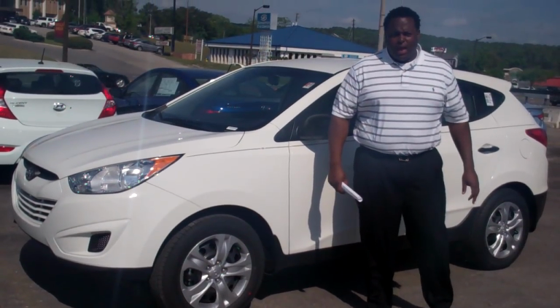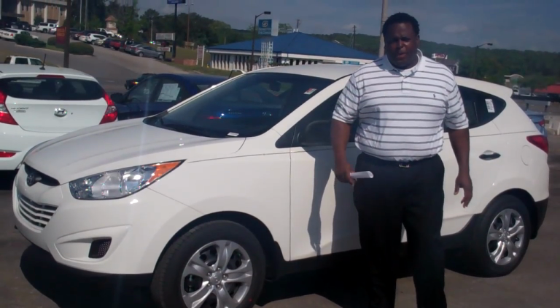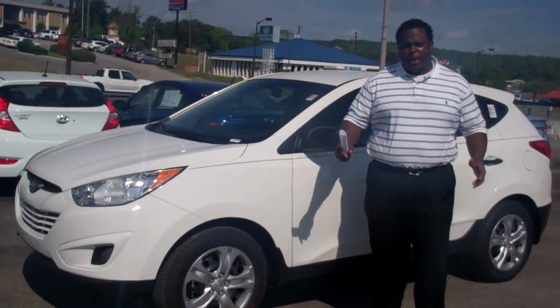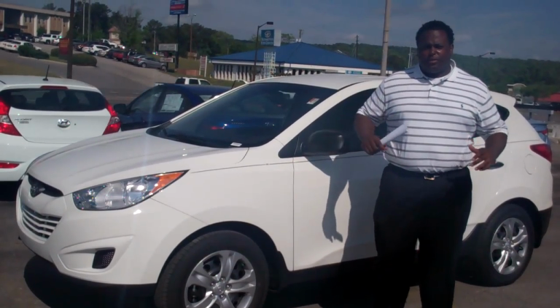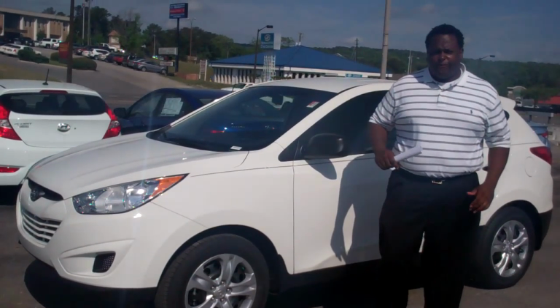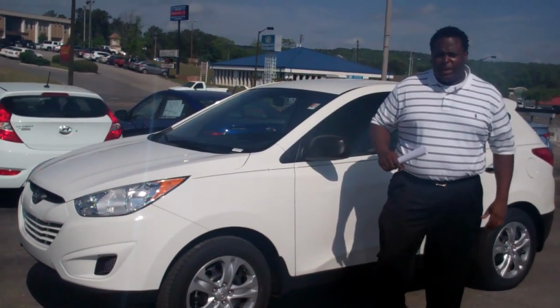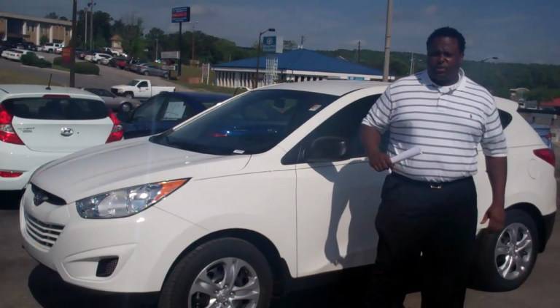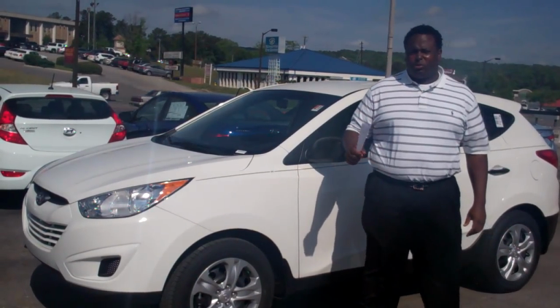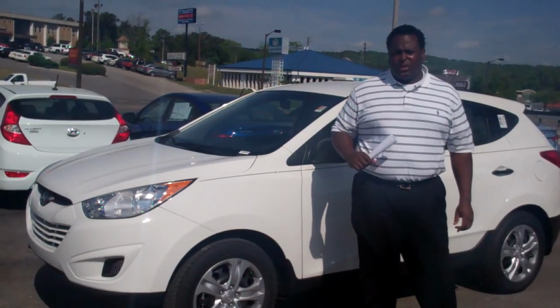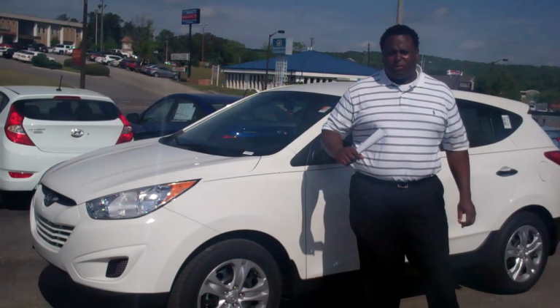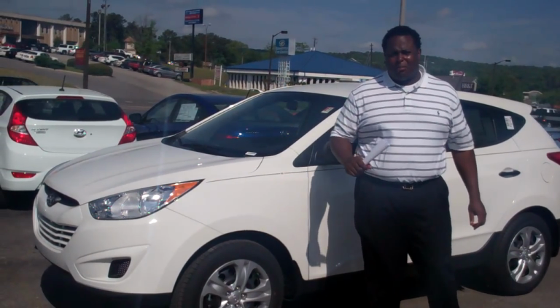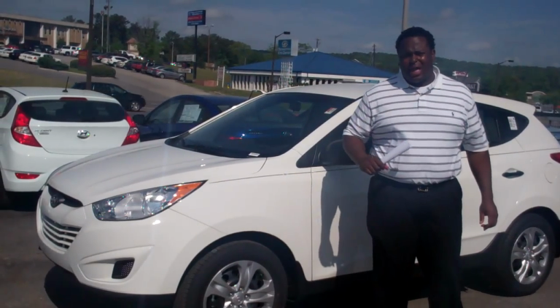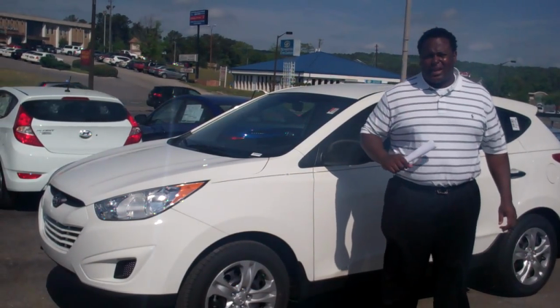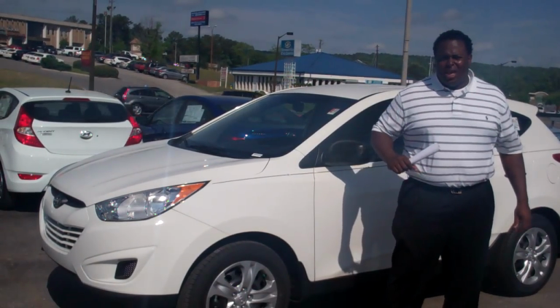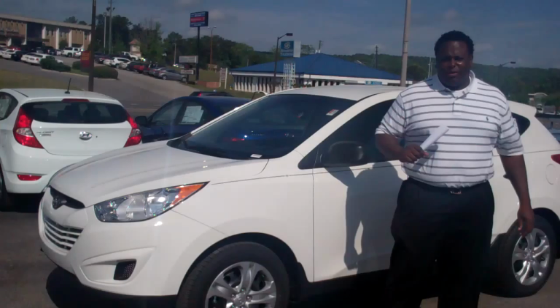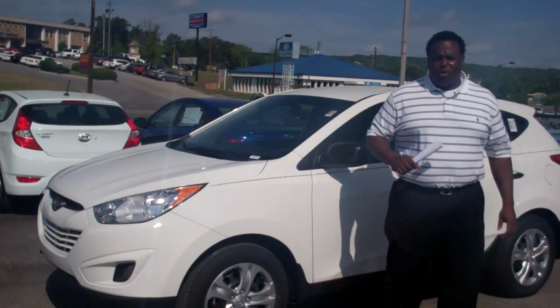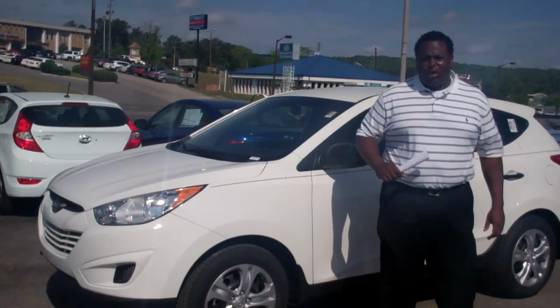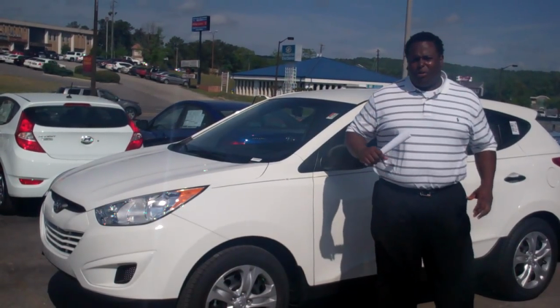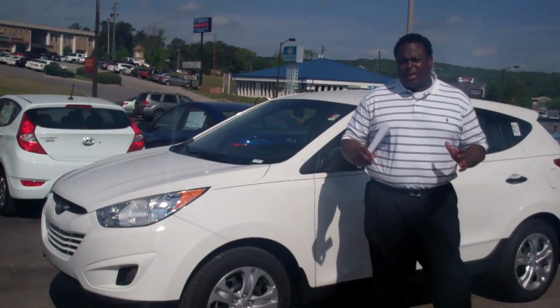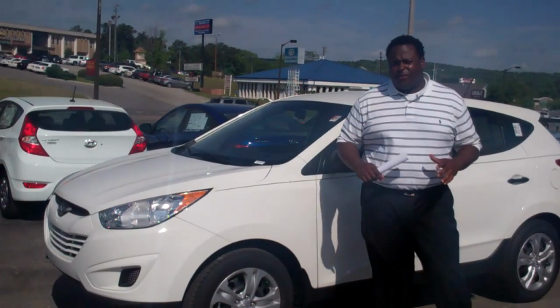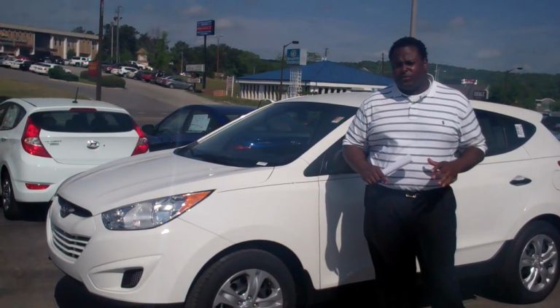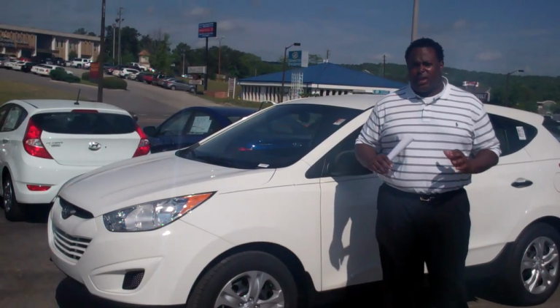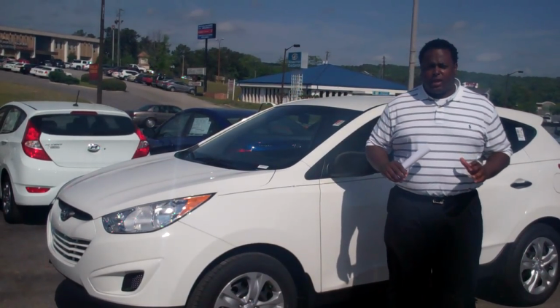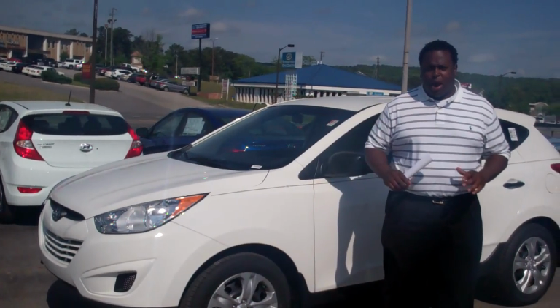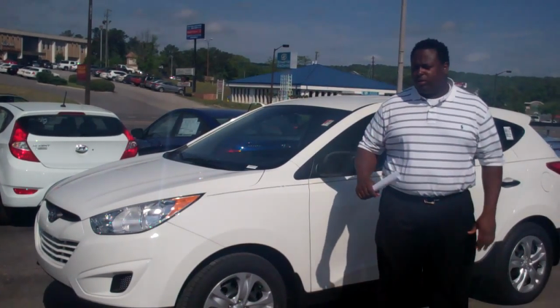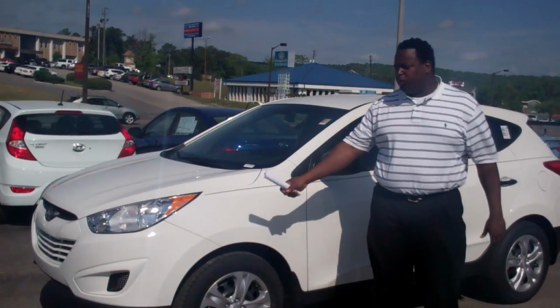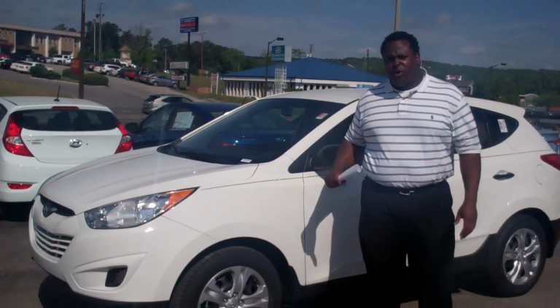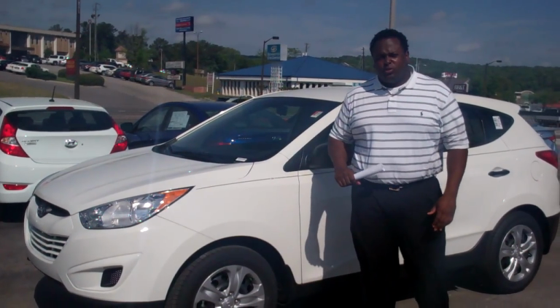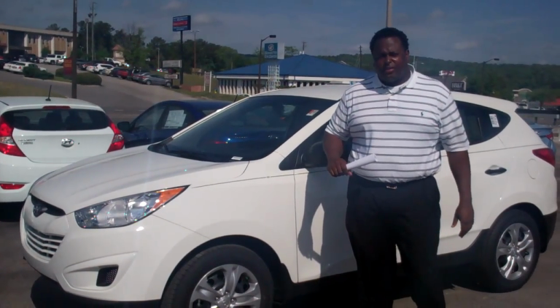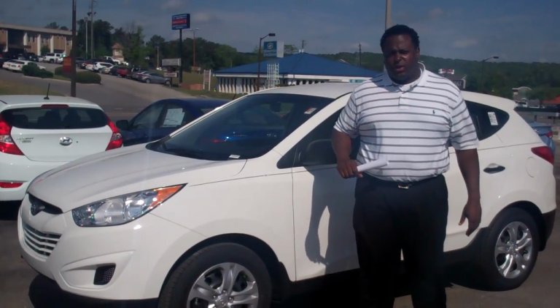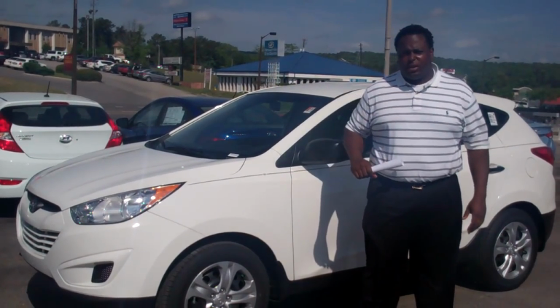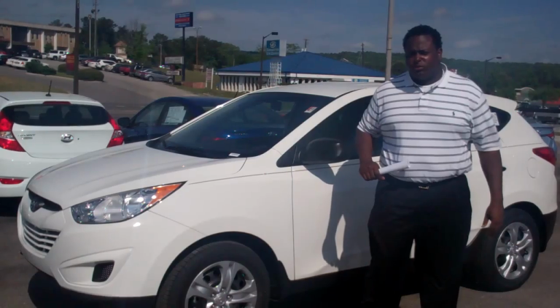Hi Perry, my name is Eric Fitzpatrick. I'm shooting this video from Tamron Hyundai over here in Hoover. I want to thank you first for your internet inquiry on this beautiful 2013 Tucson.